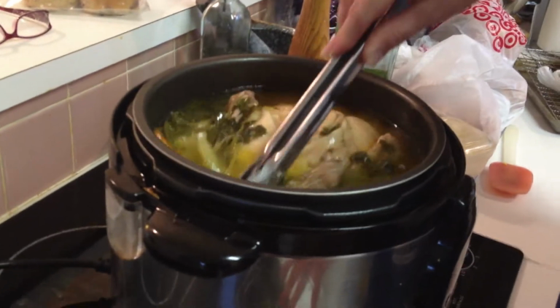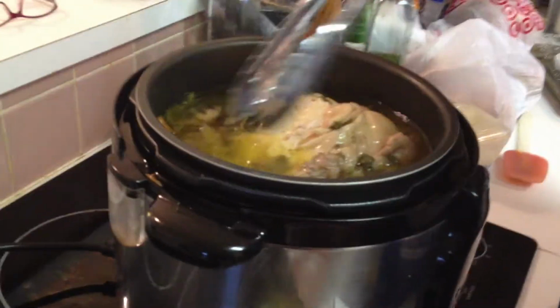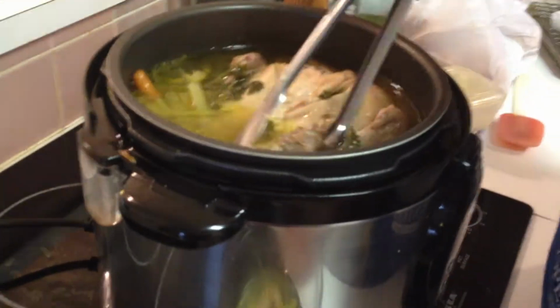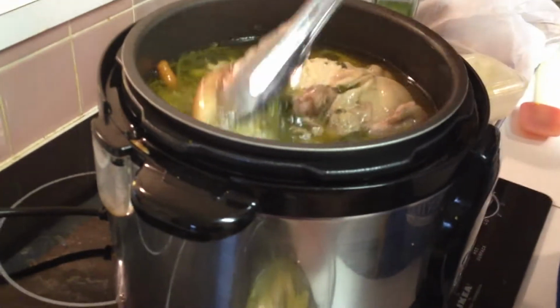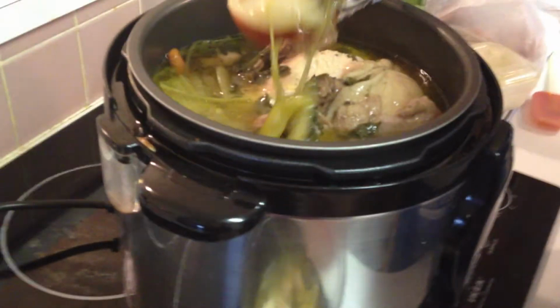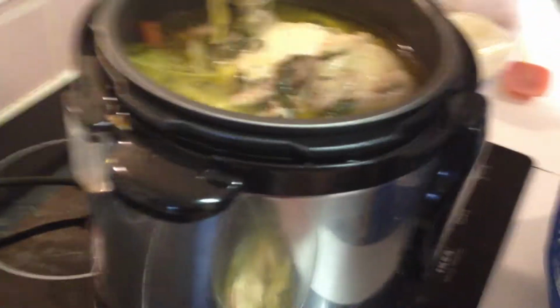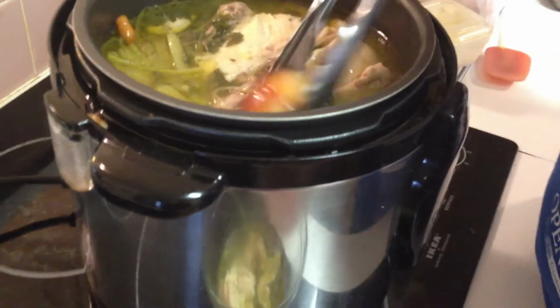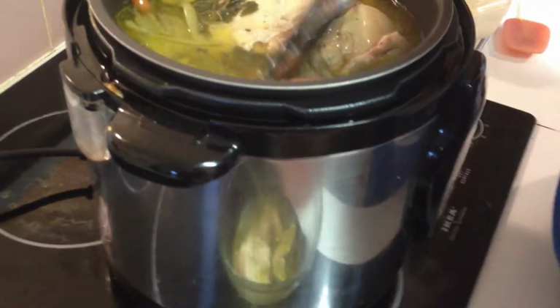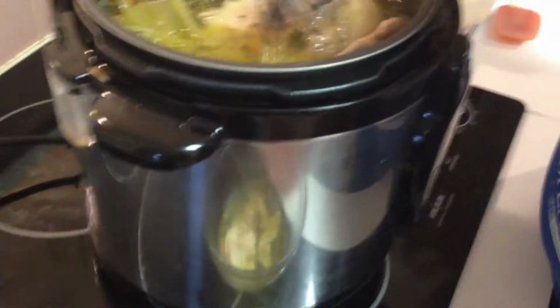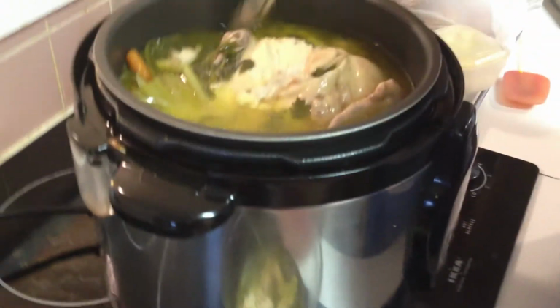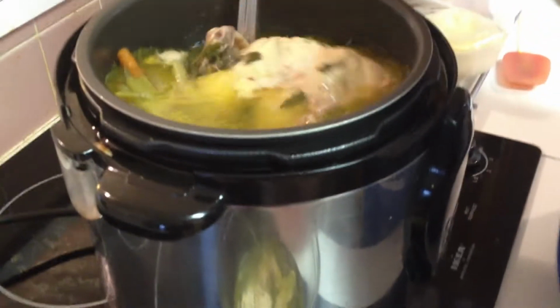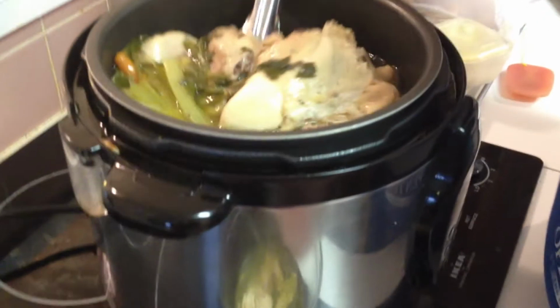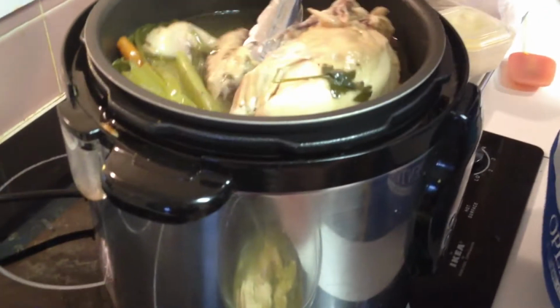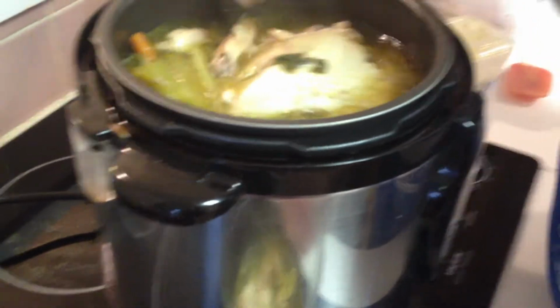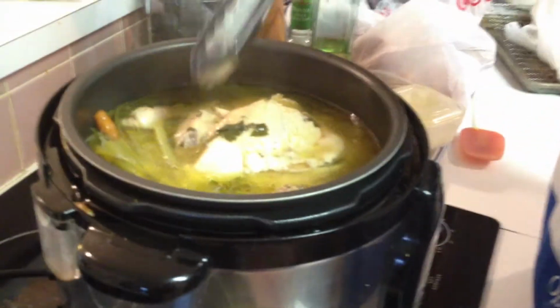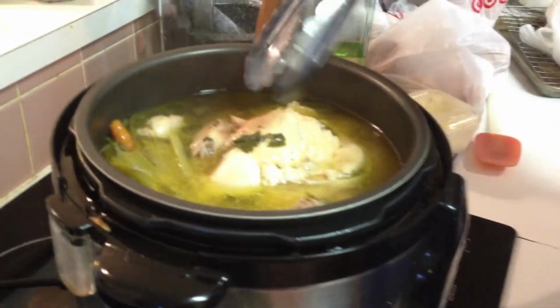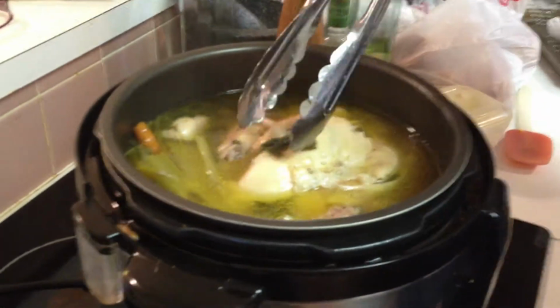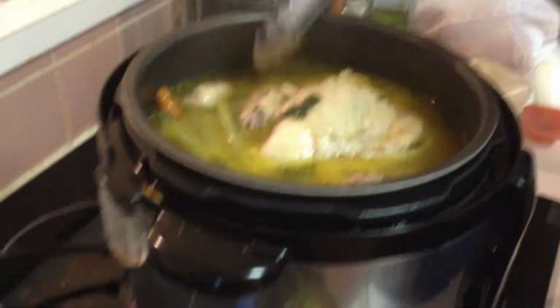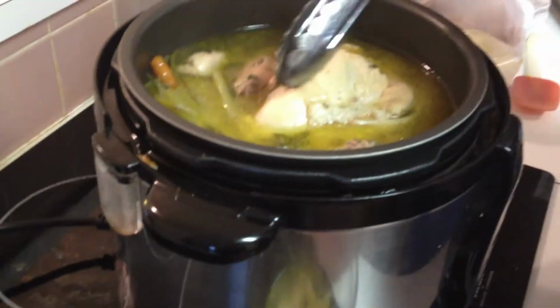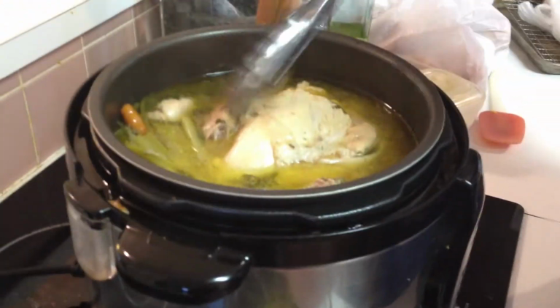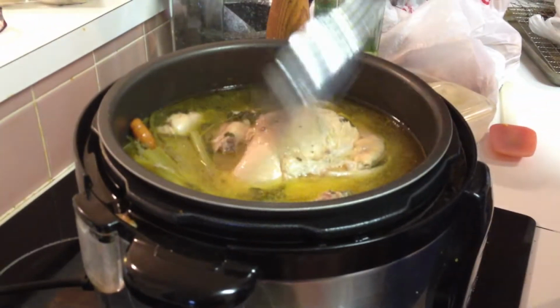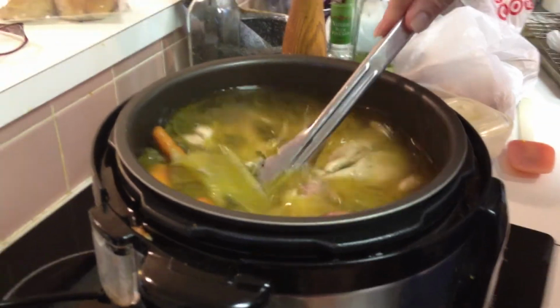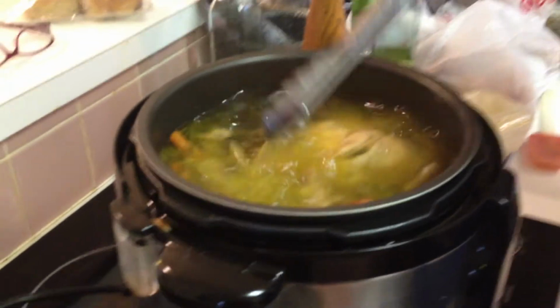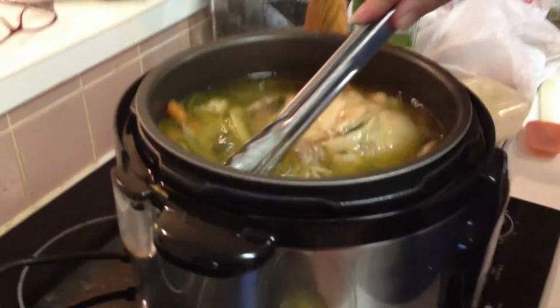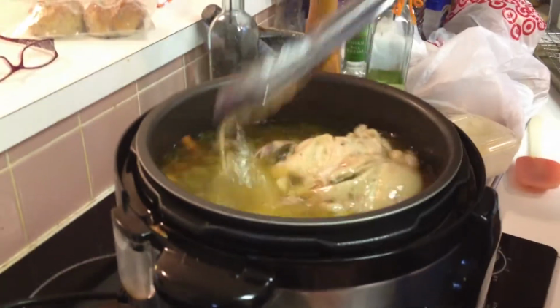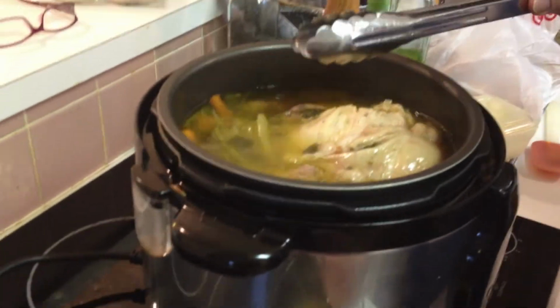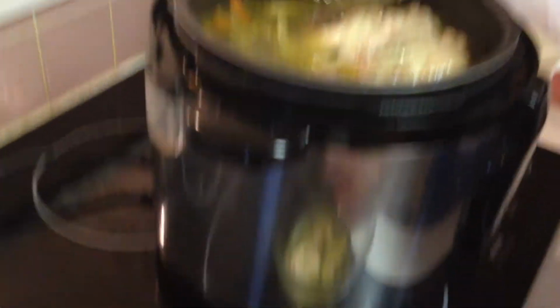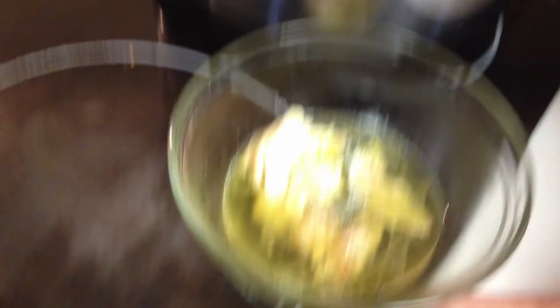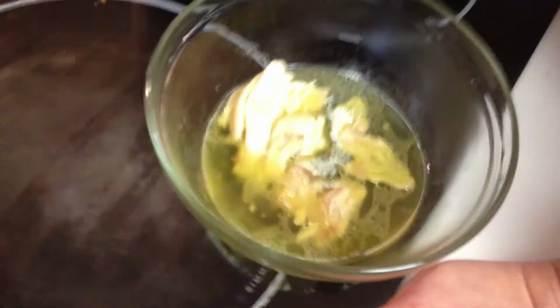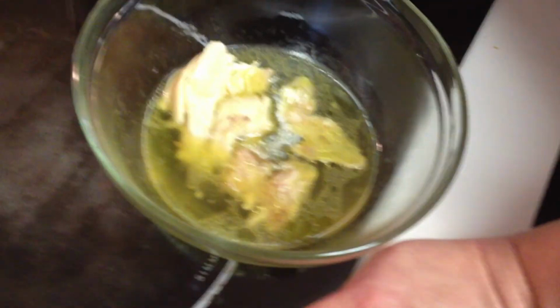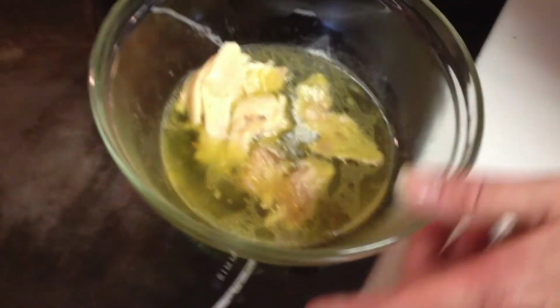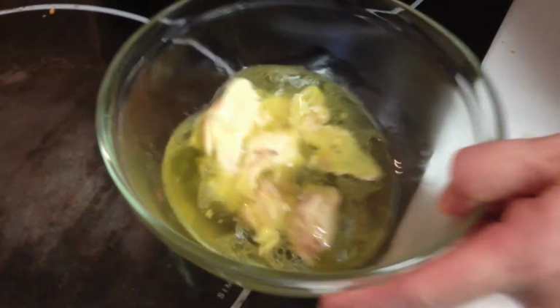I have all of this broth — the veggies are spent, so I'll just throw those out. We've got probably about seven cups of liquid, the best chicken stock you'll ever have, and a chicken. Thanks, I'm gonna eat now.